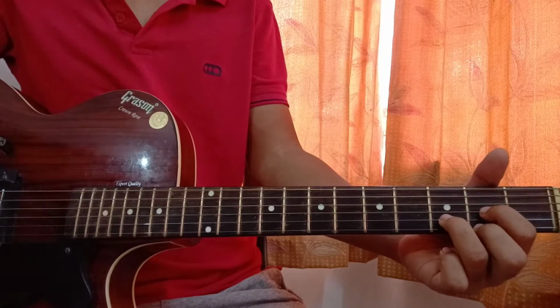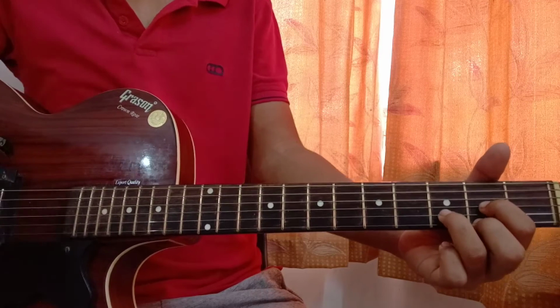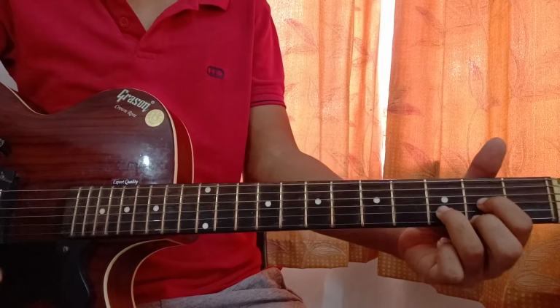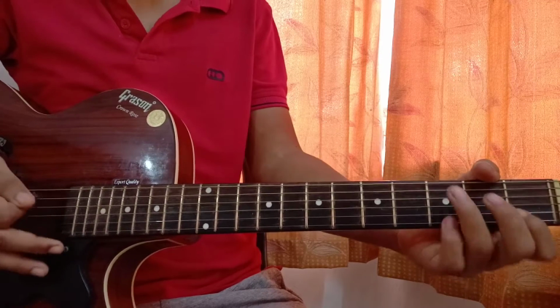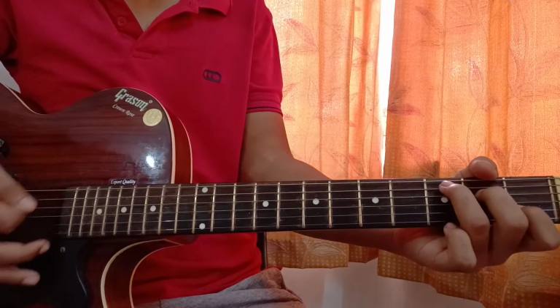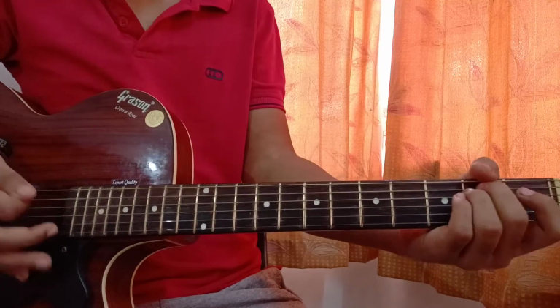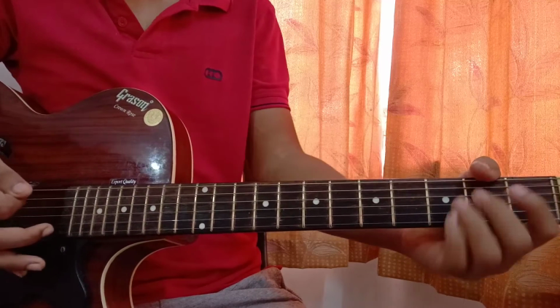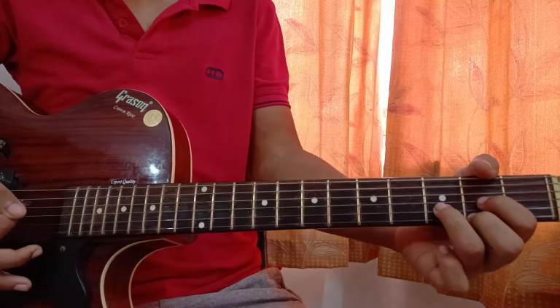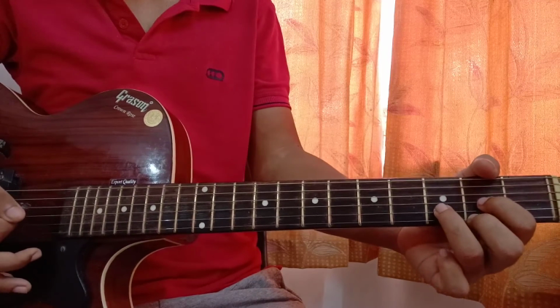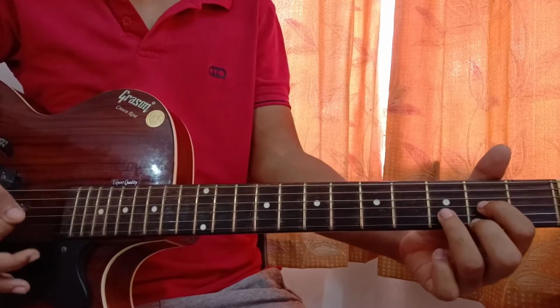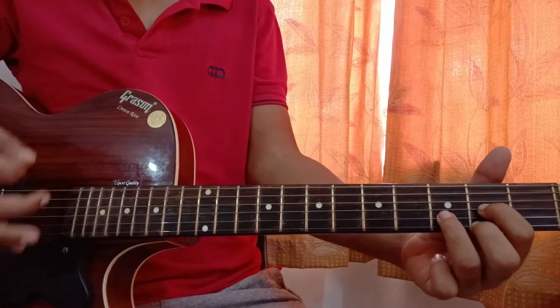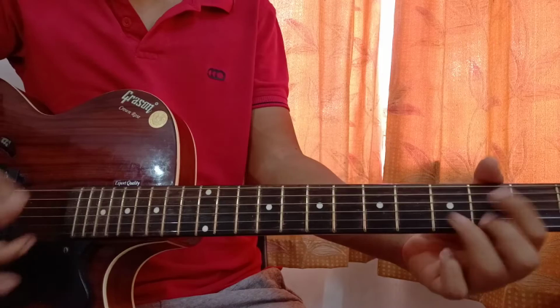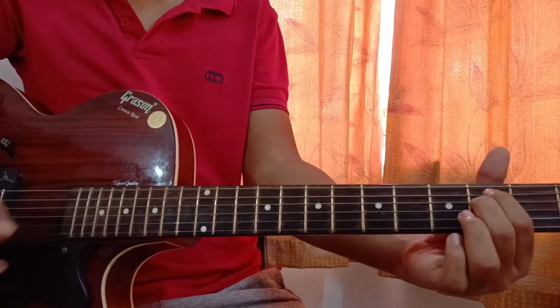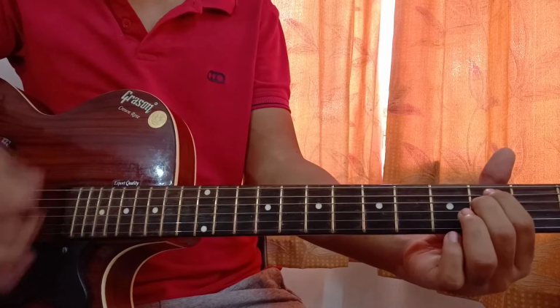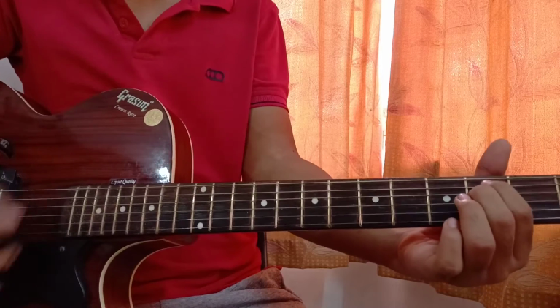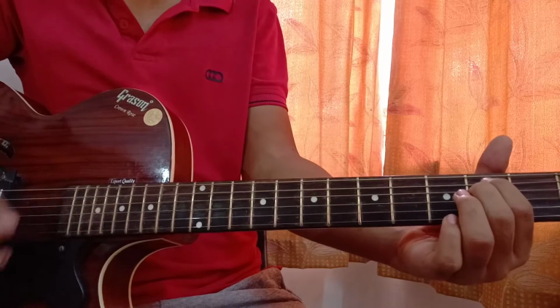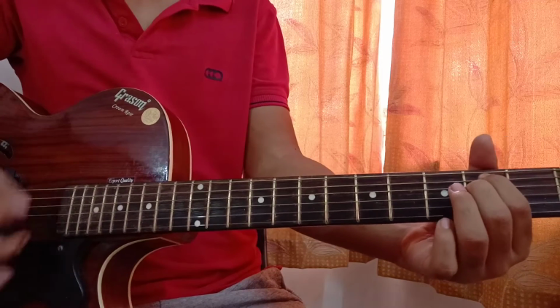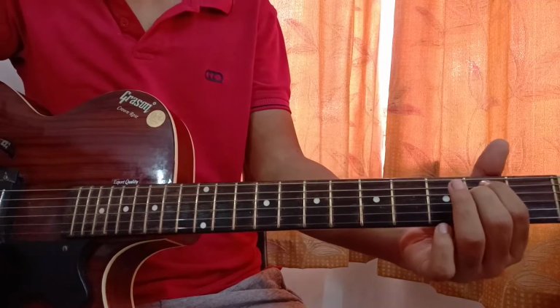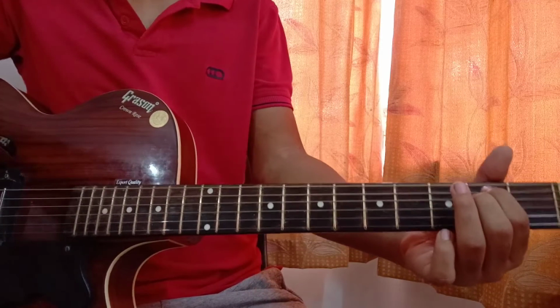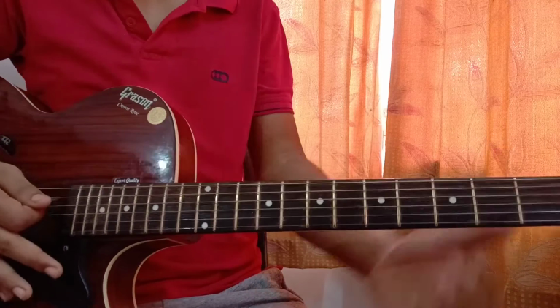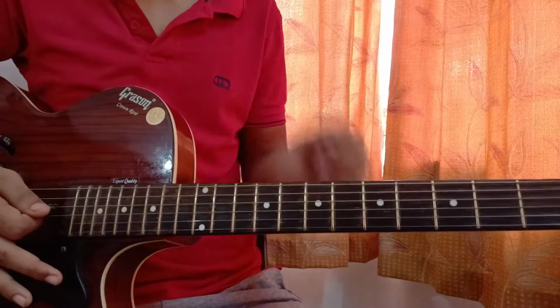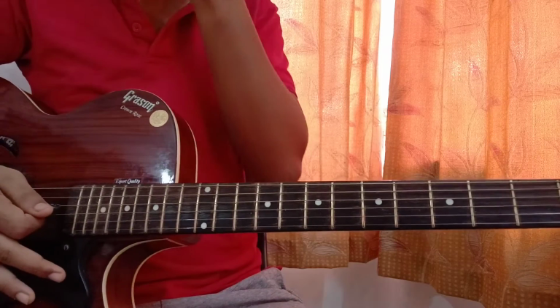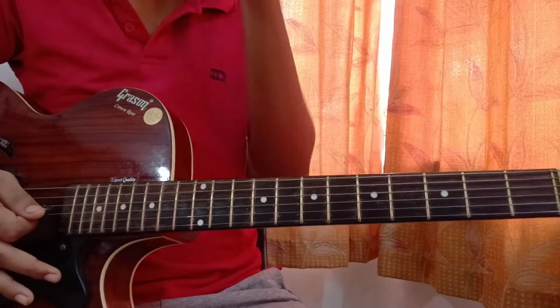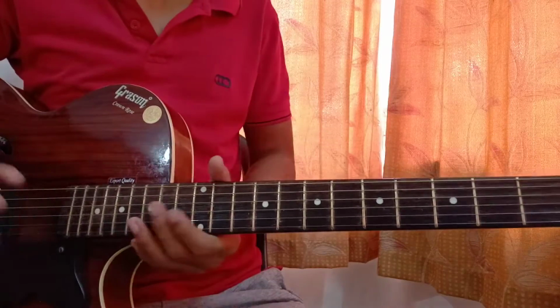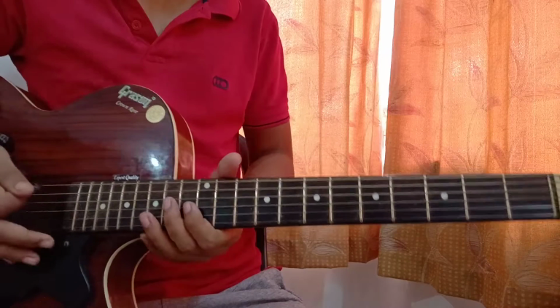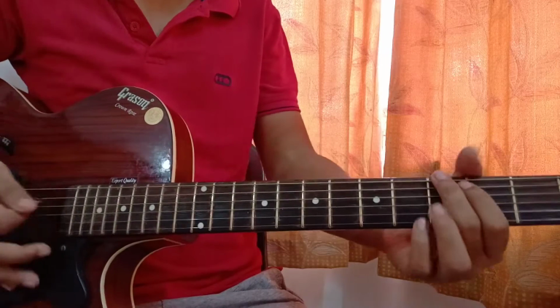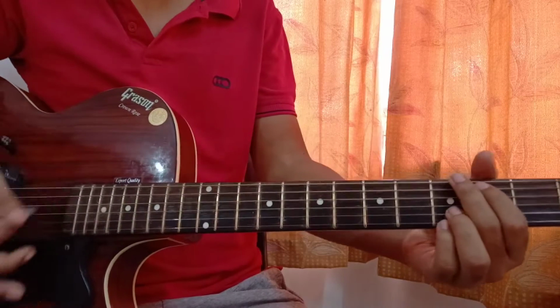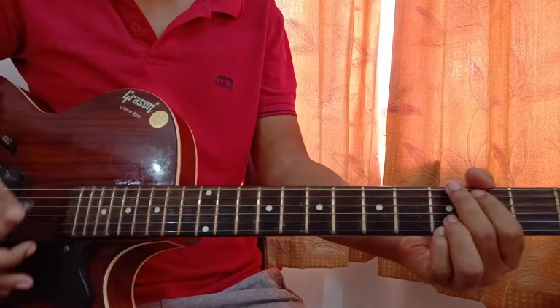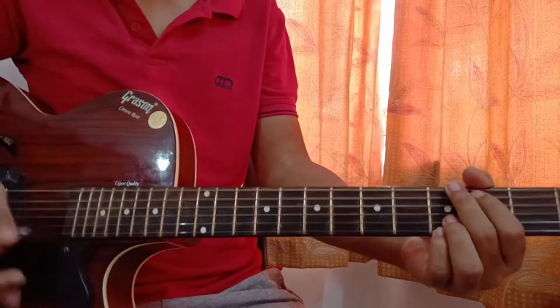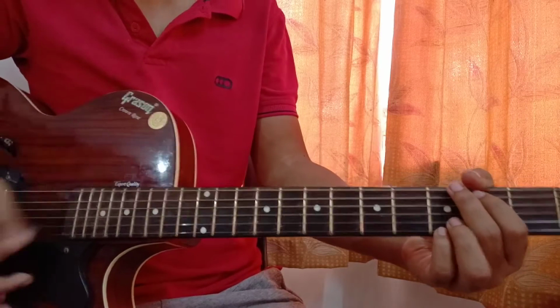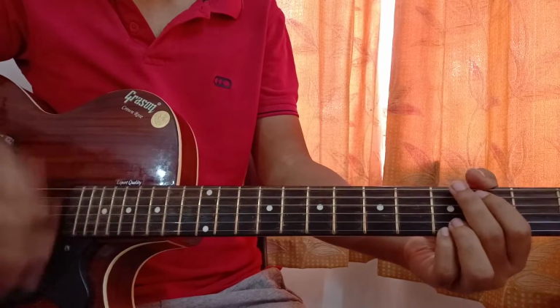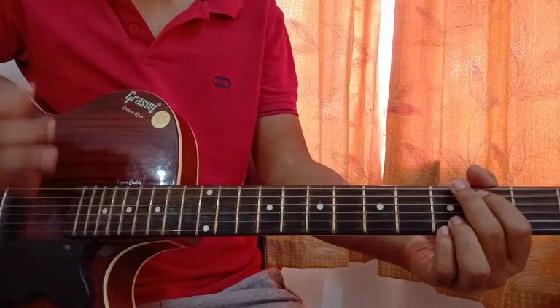When changing from C major to E minor, we have D major in the middle, so just play D major once and go to E minor, then down down up up down. It's pretty easy. Let's get started: one two three four.